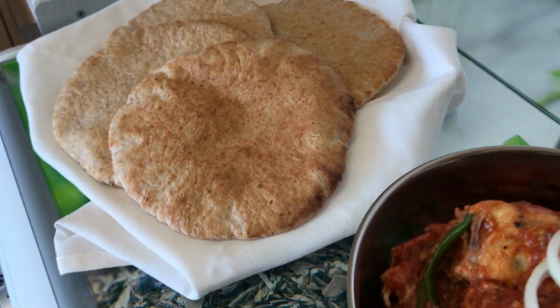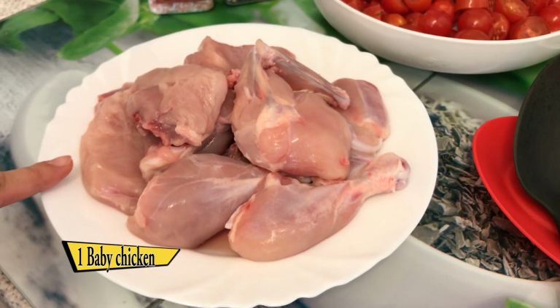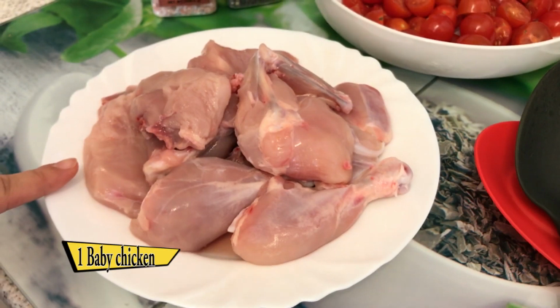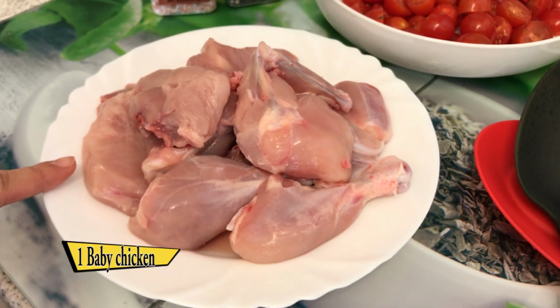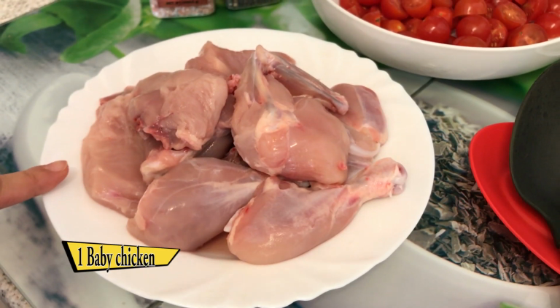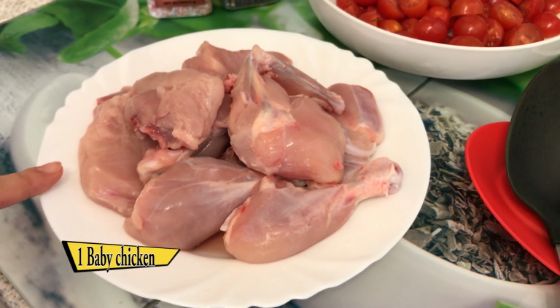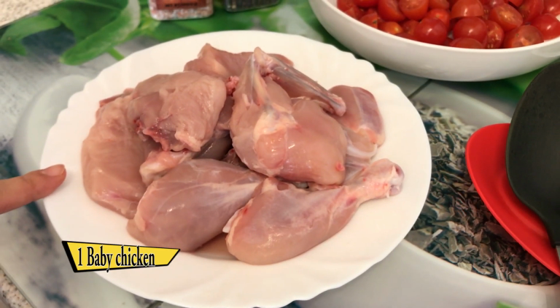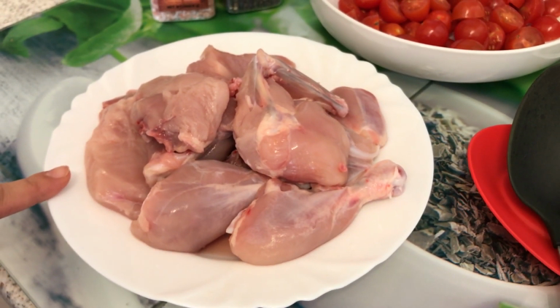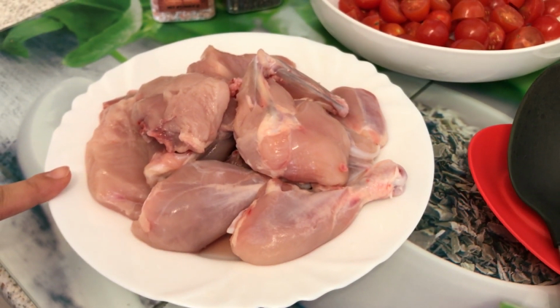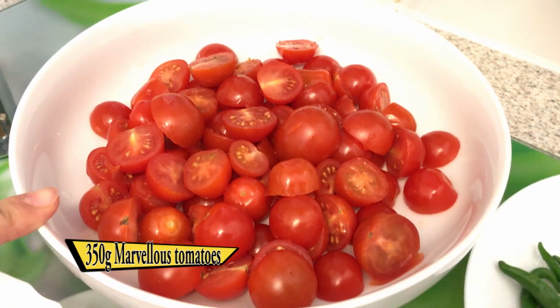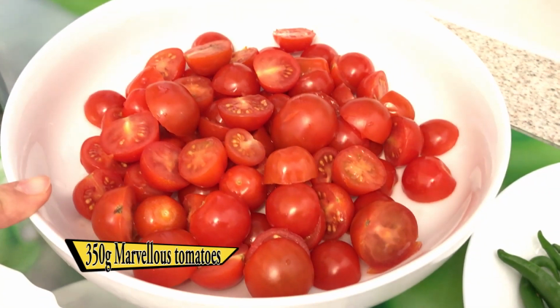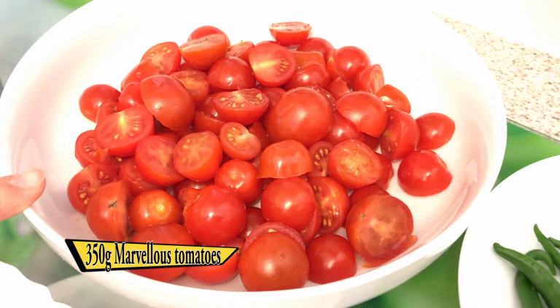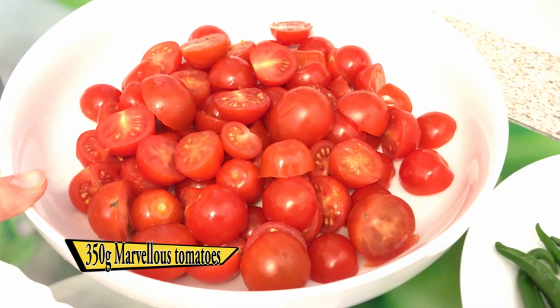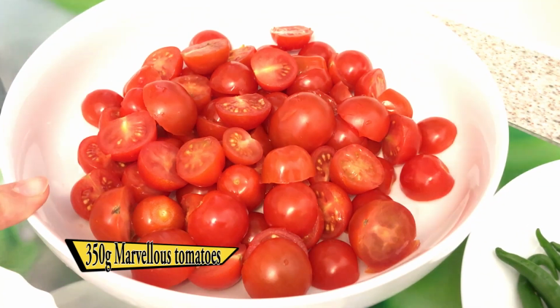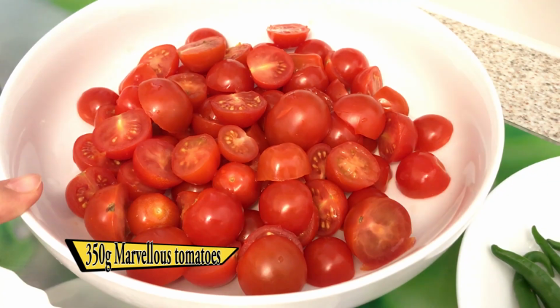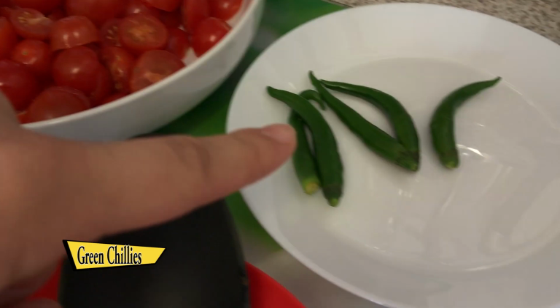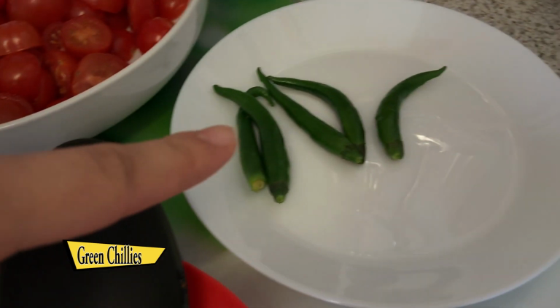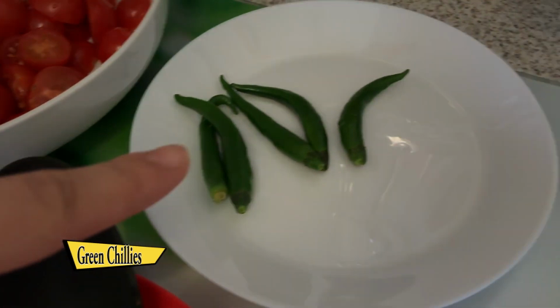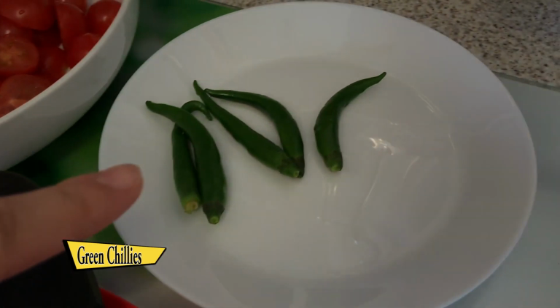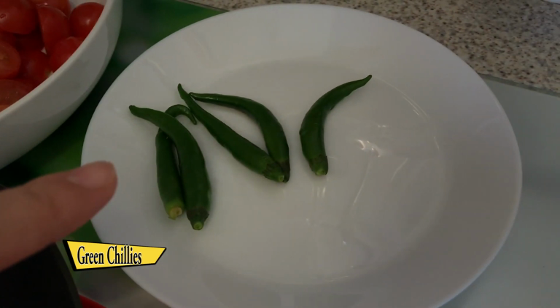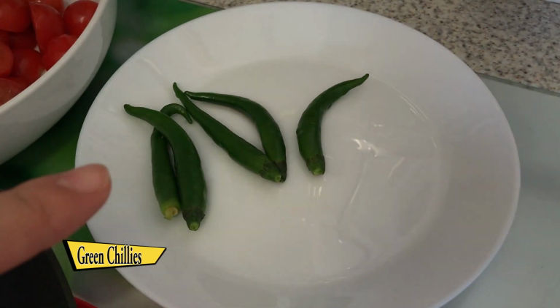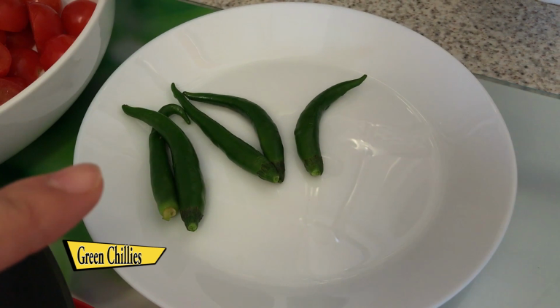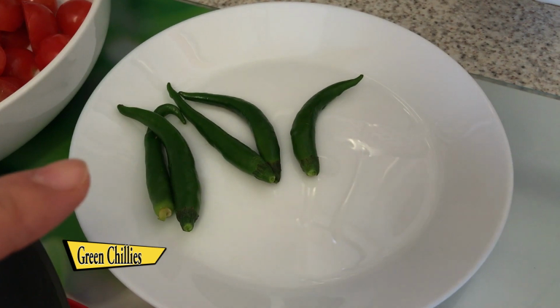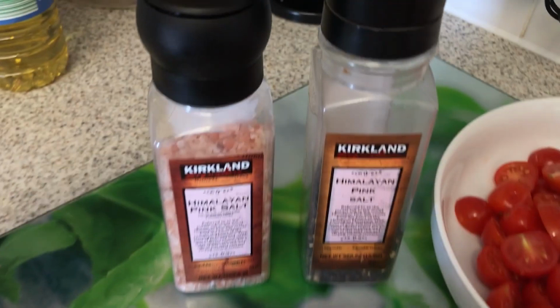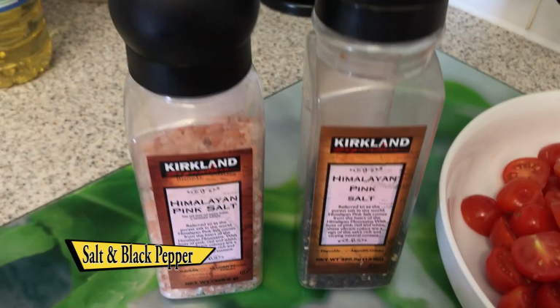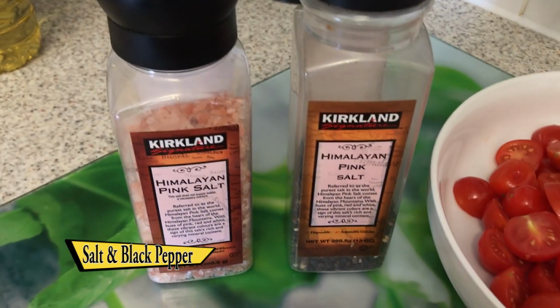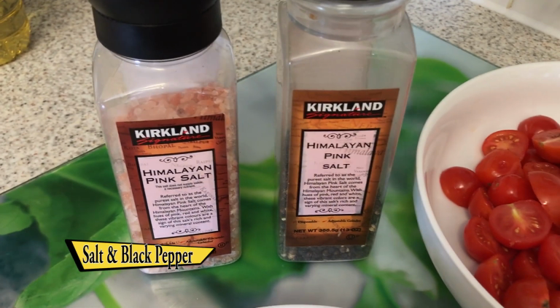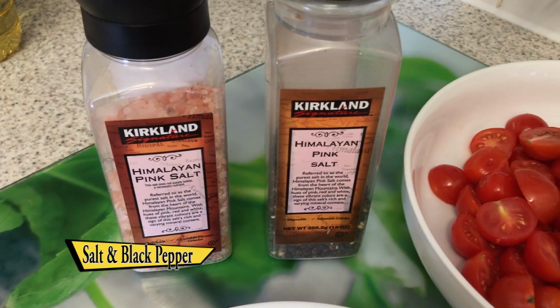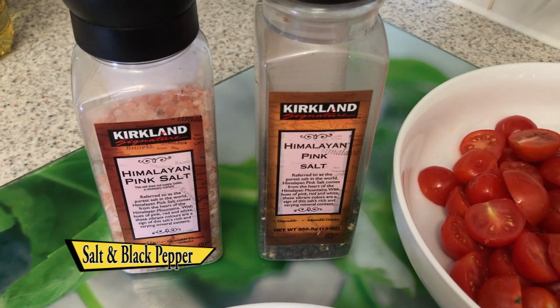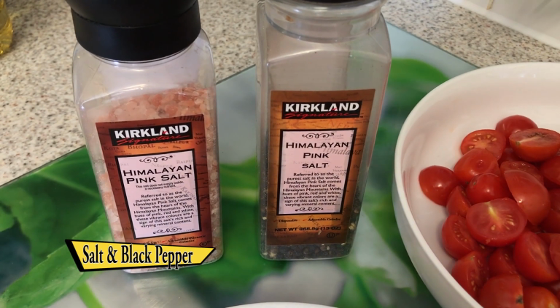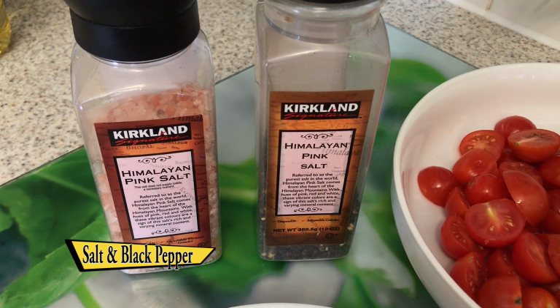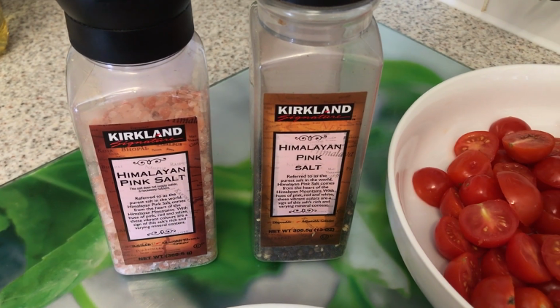The main ingredients are one baby chicken, 350 grams of marvellous tomatoes, green chillies, salt and black pepper.